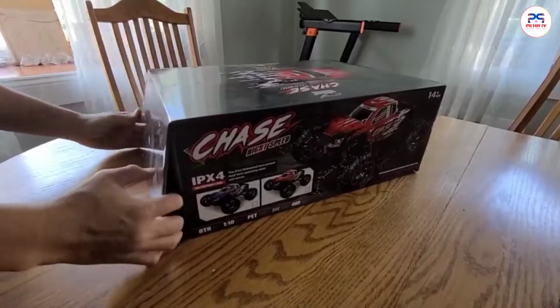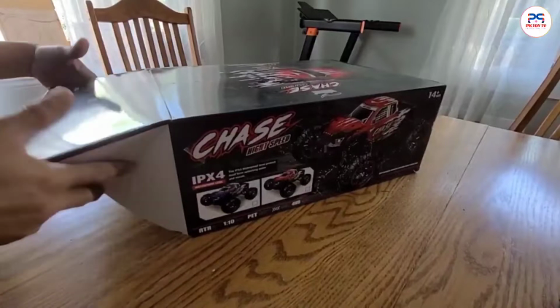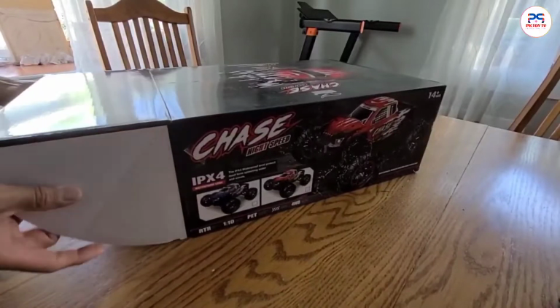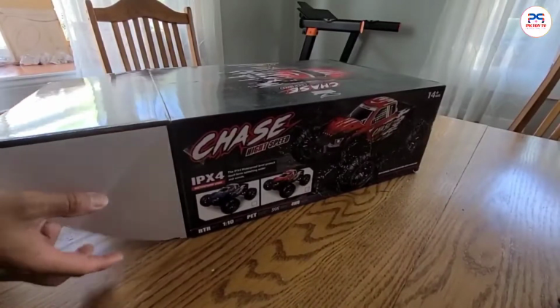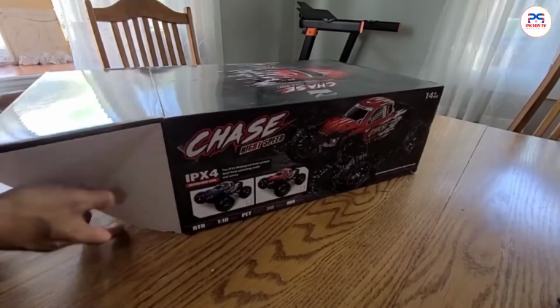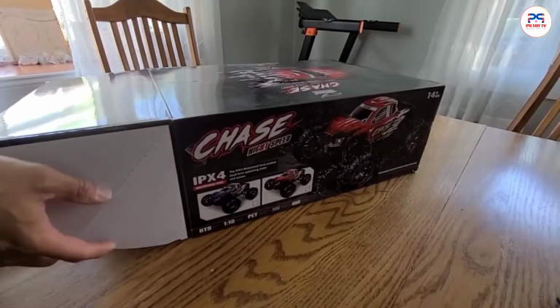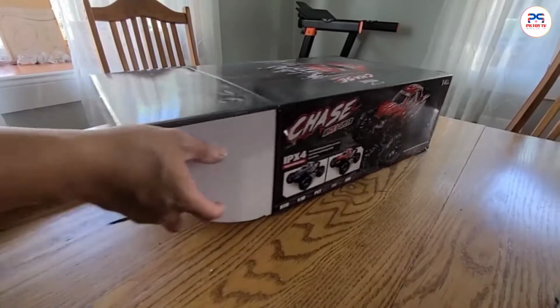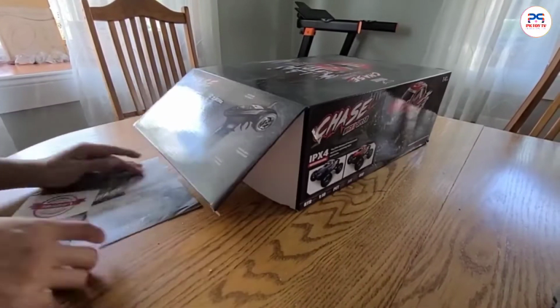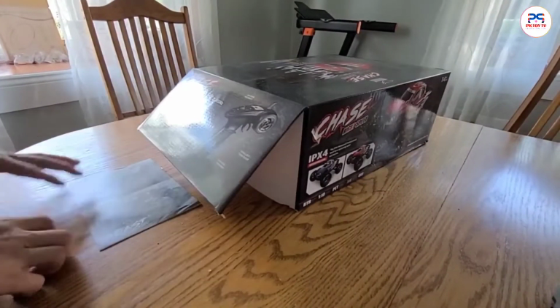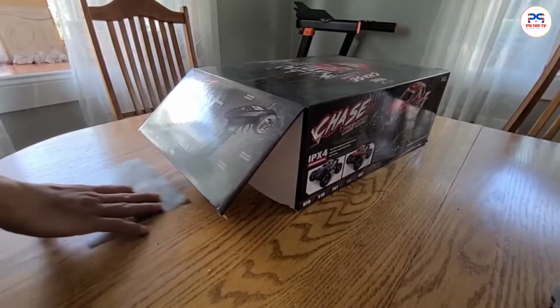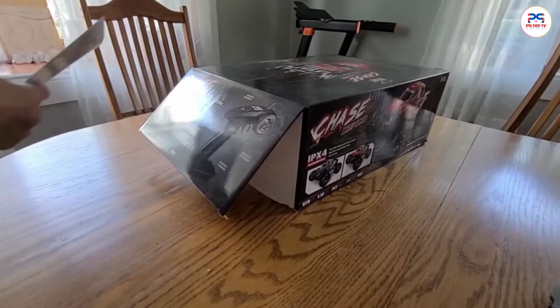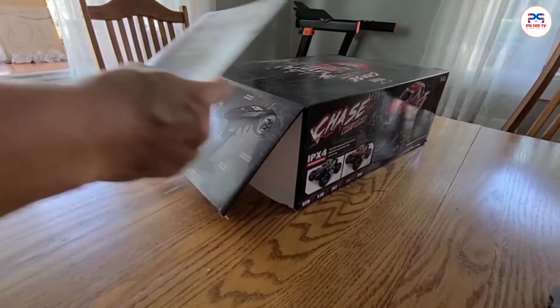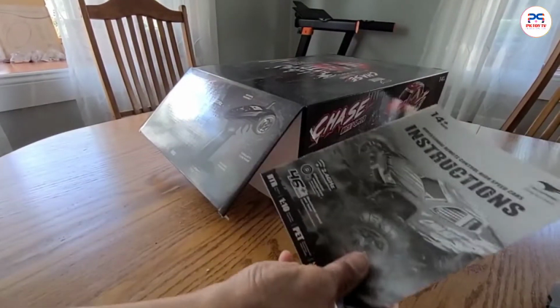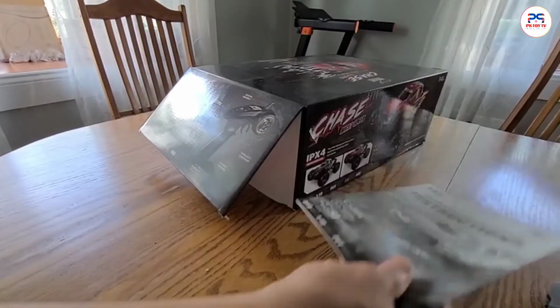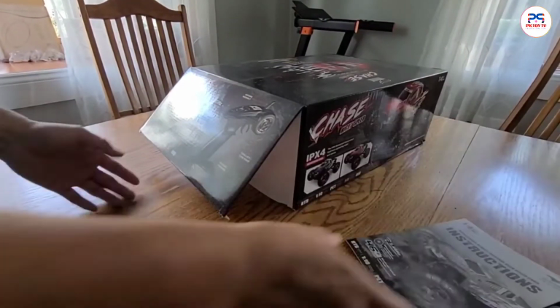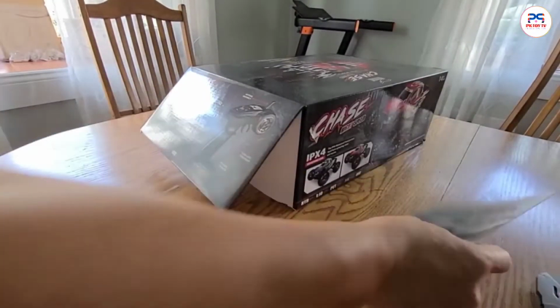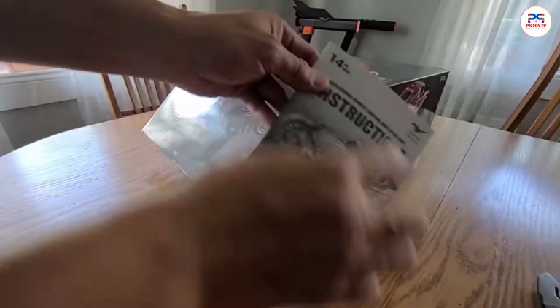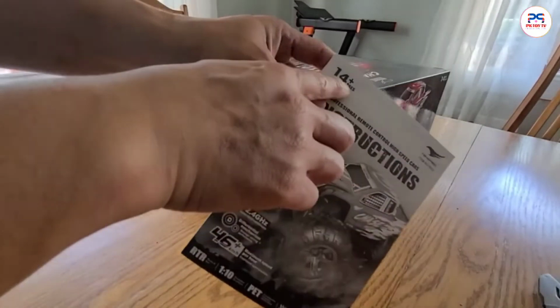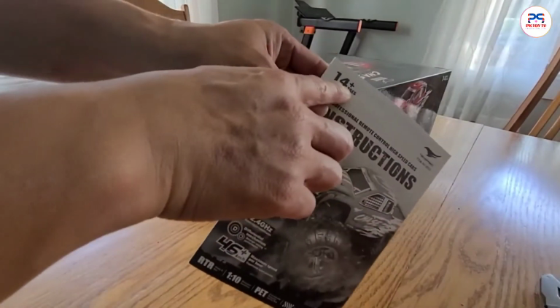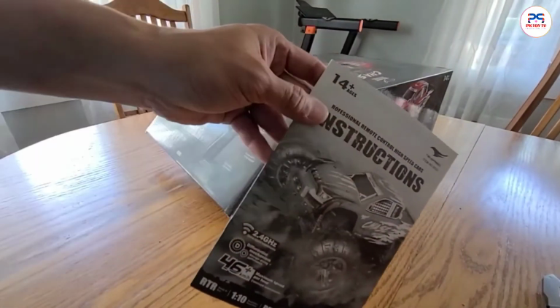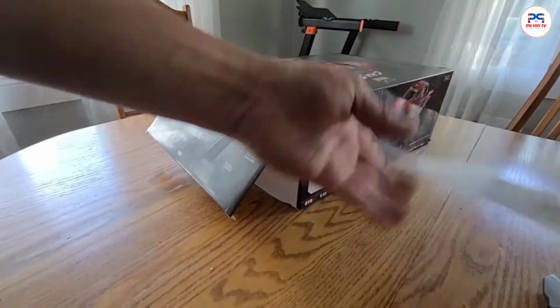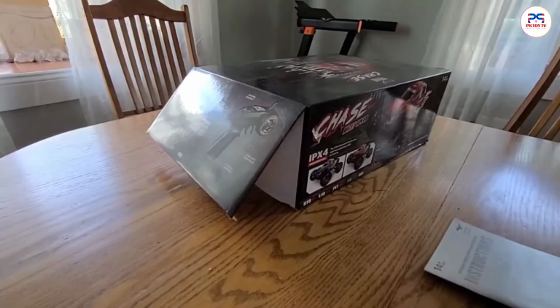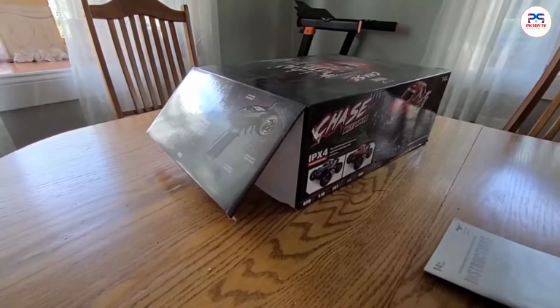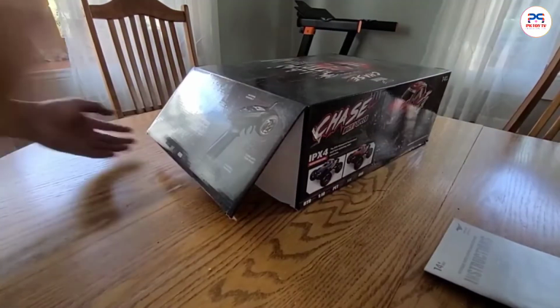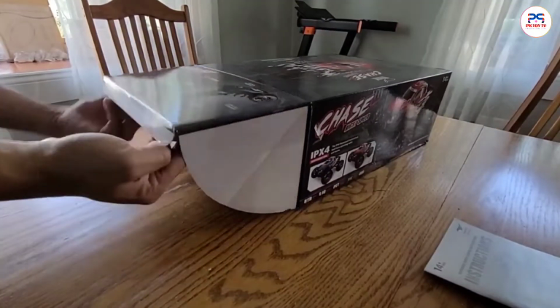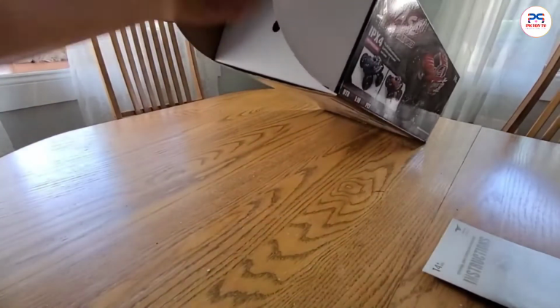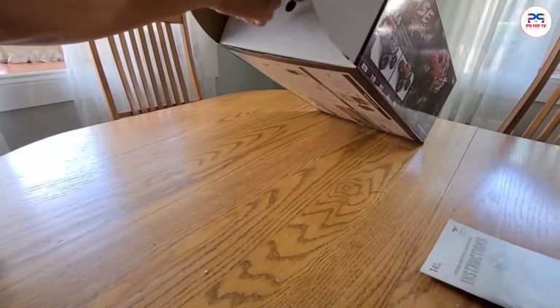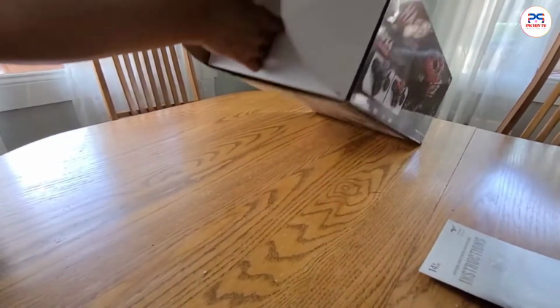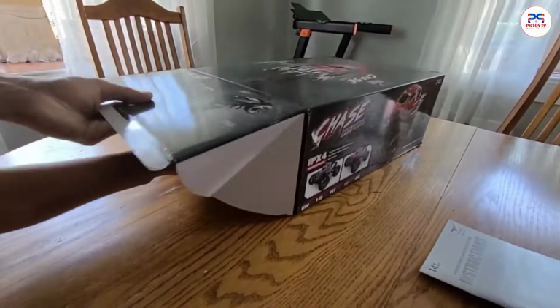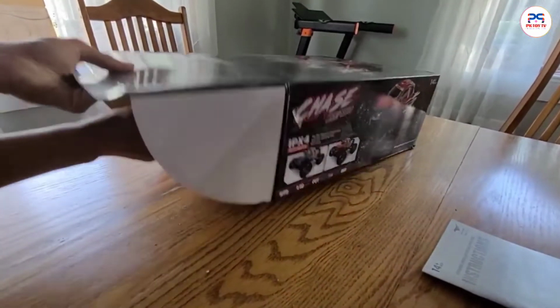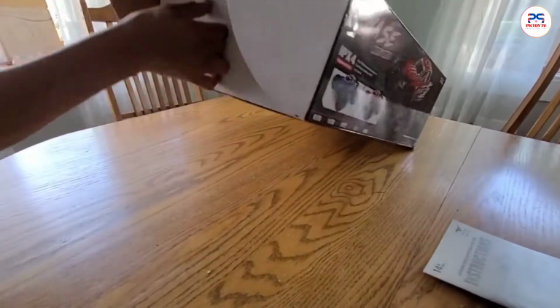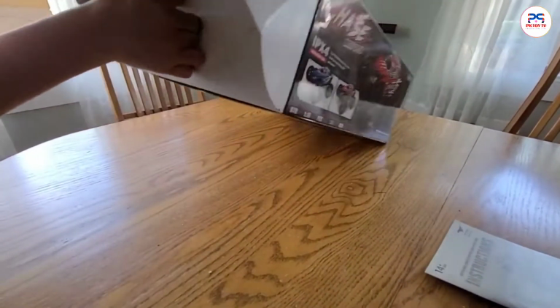Let's take a look. Here we have some manual and instructions. You can see it's 14 plus. Okay, so in the box, let's take a look.